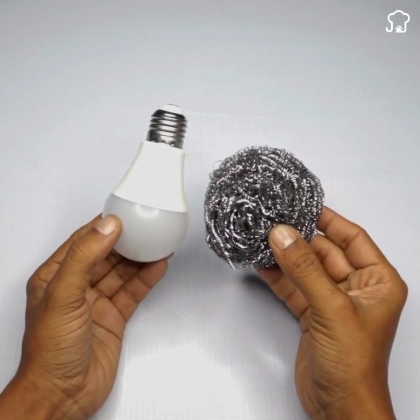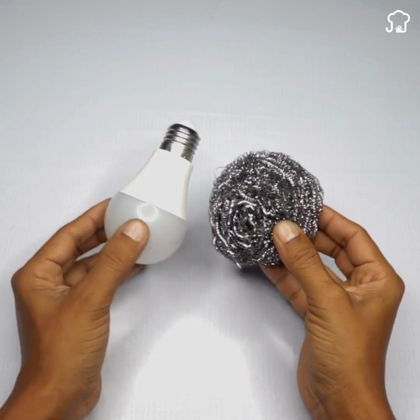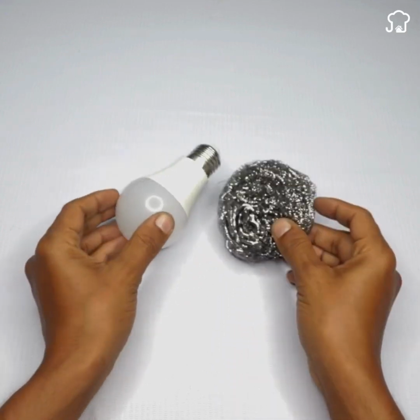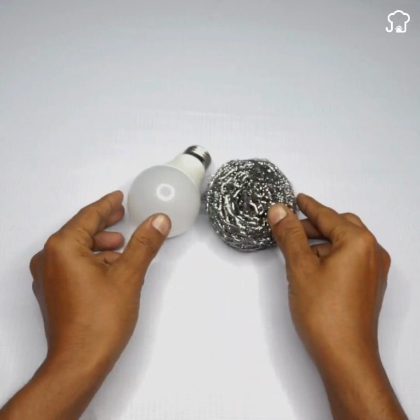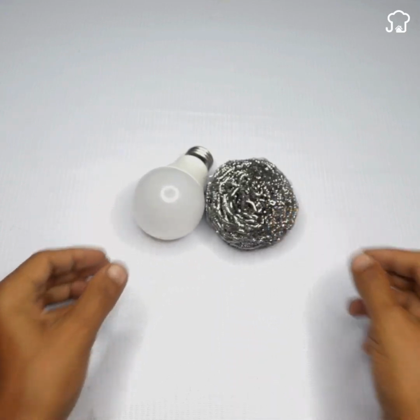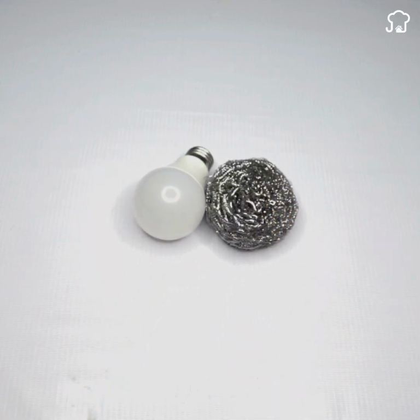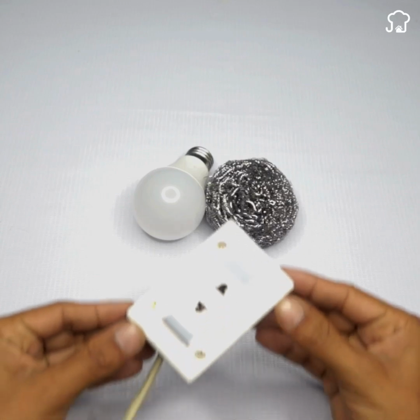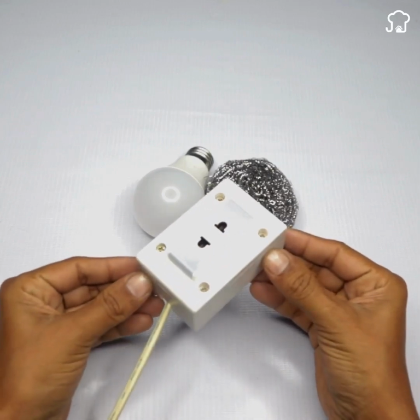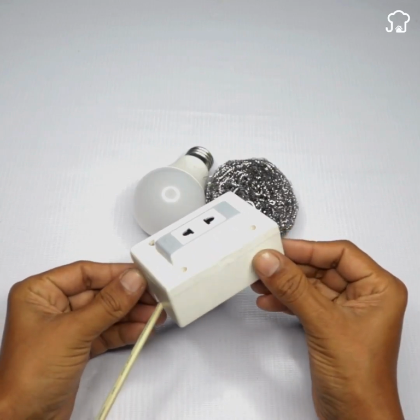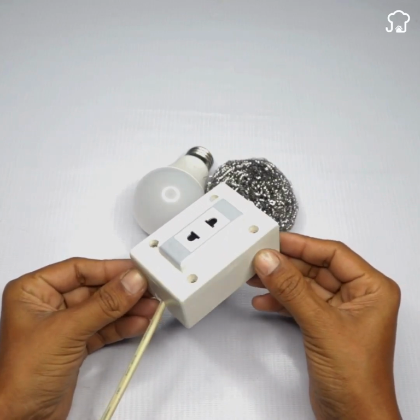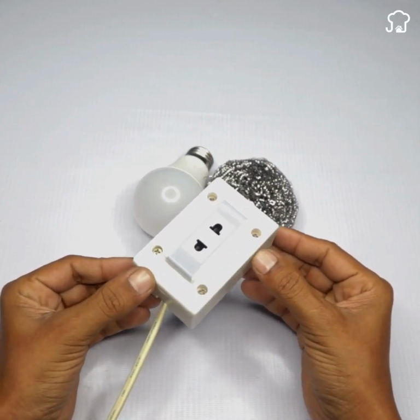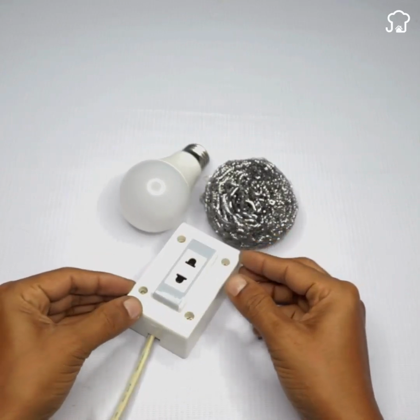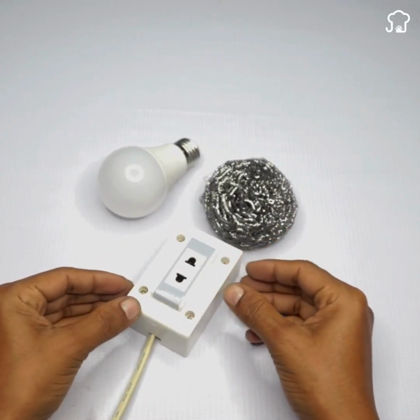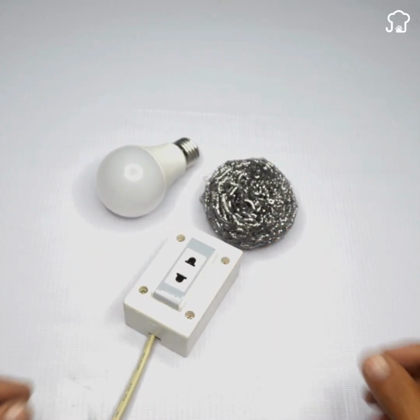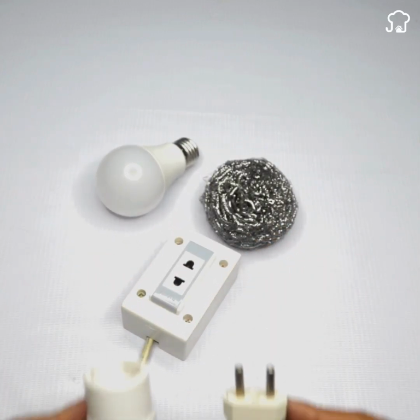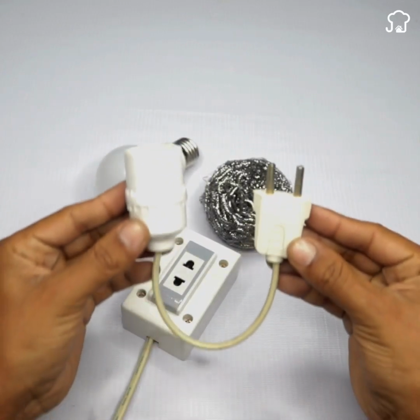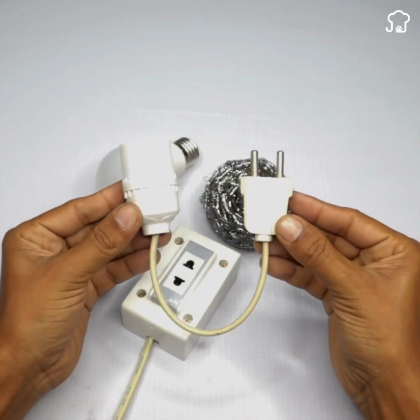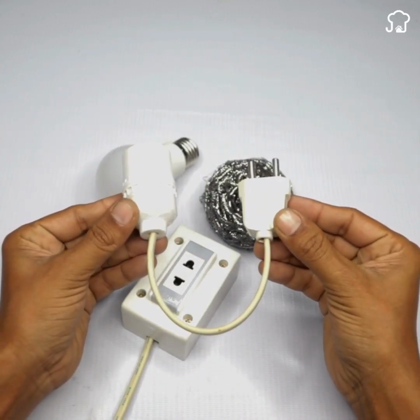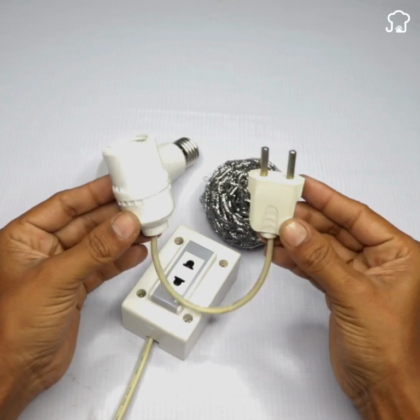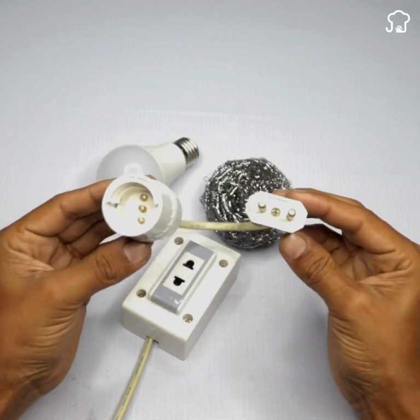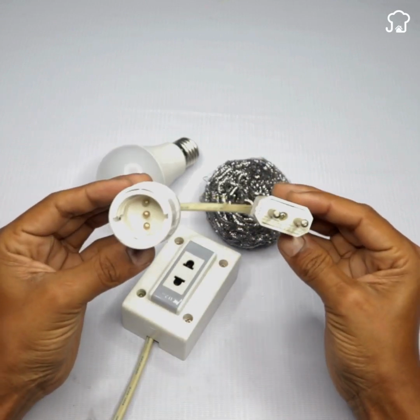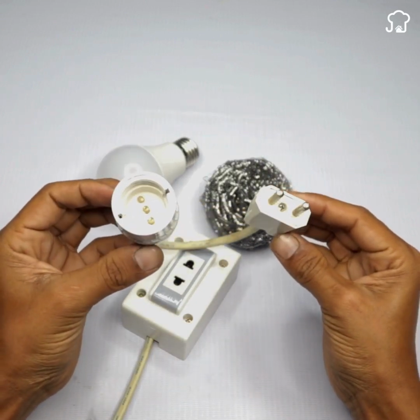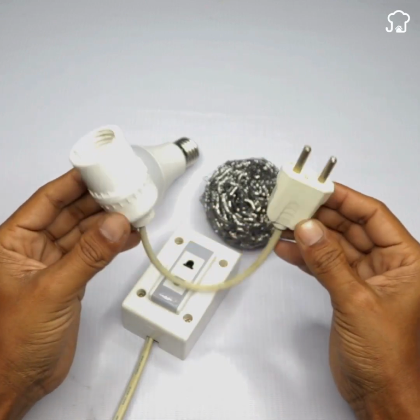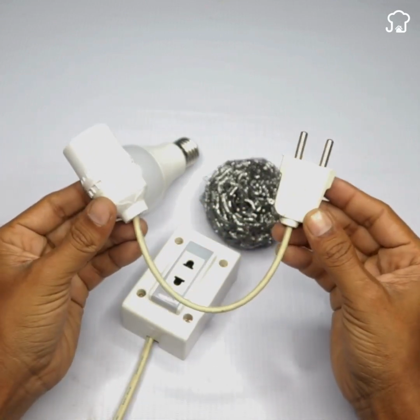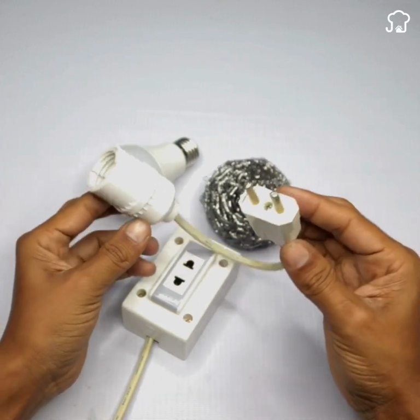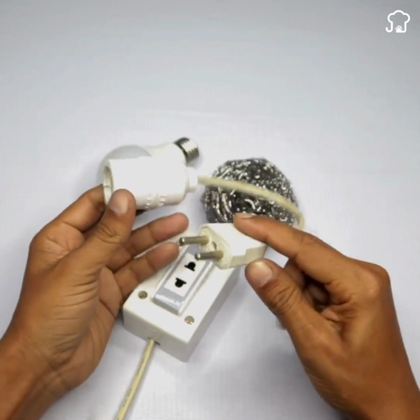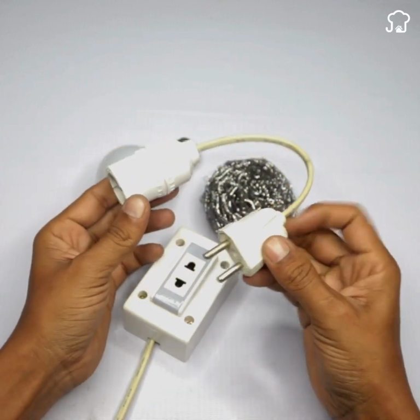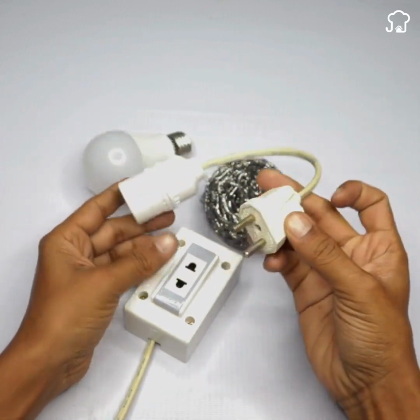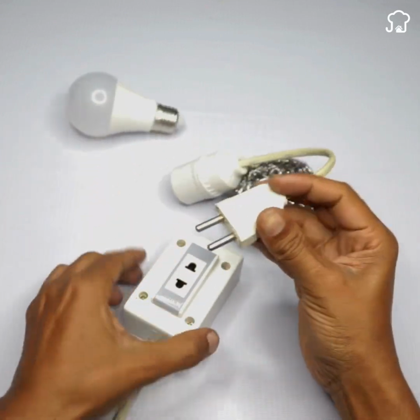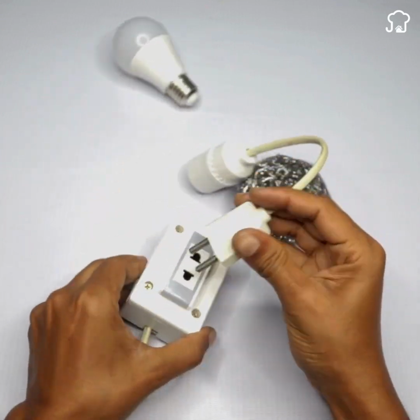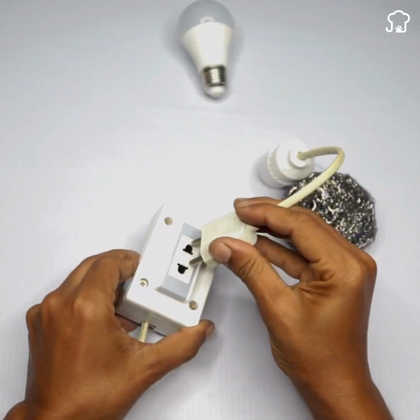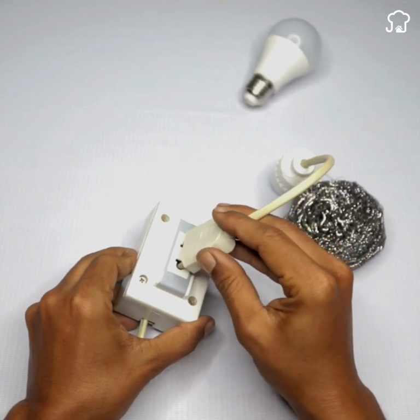Folks, here I have an LED bulb that is damaged. I was thinking of throwing it away, but thanks to this trick, I no longer waste money. We will fix LED bulbs without wasting money, using a simple trick that we always have at home.